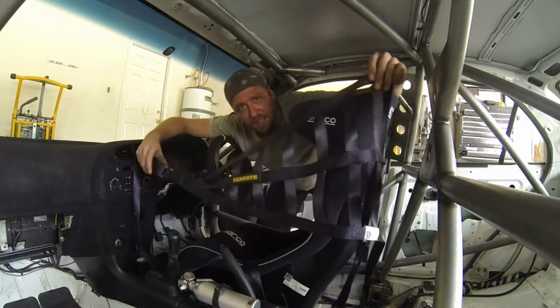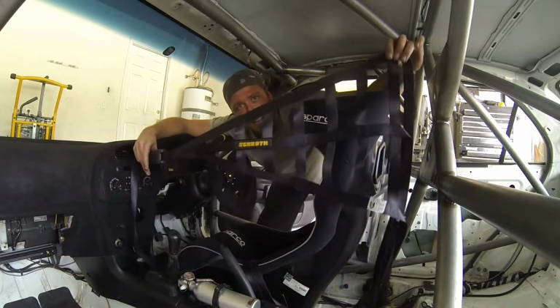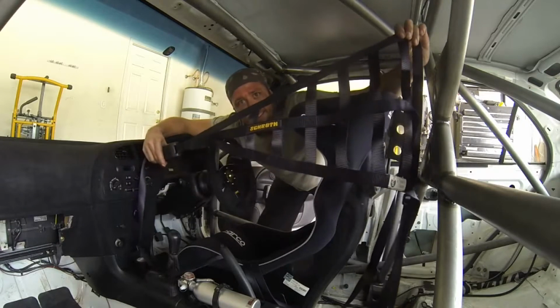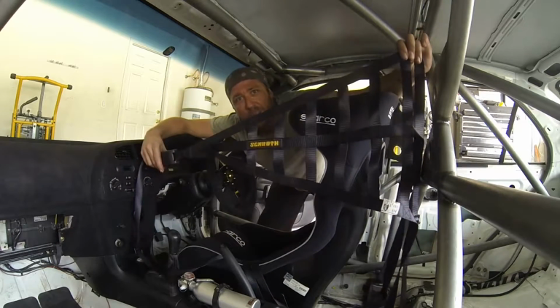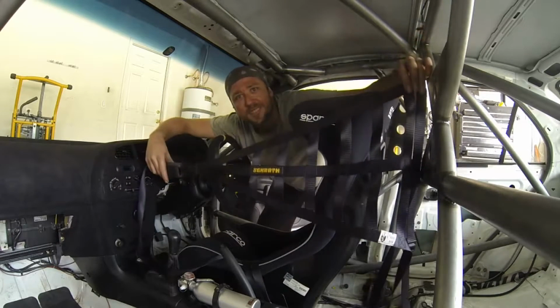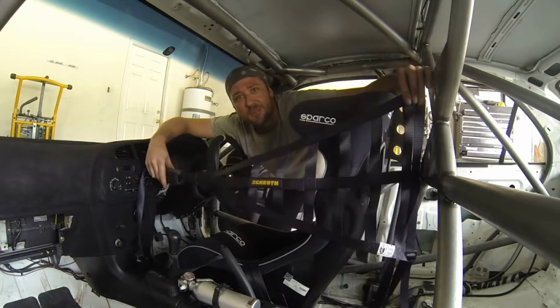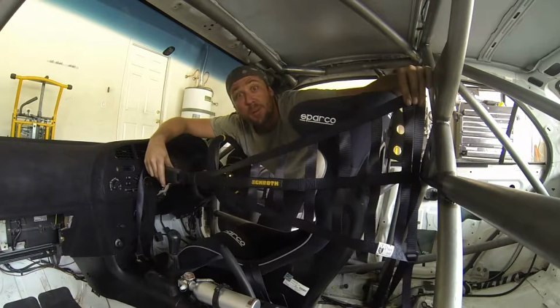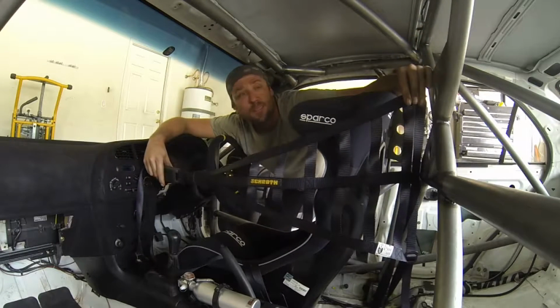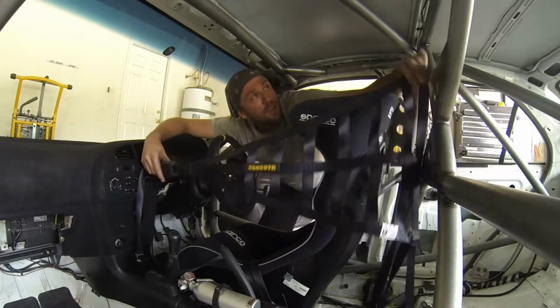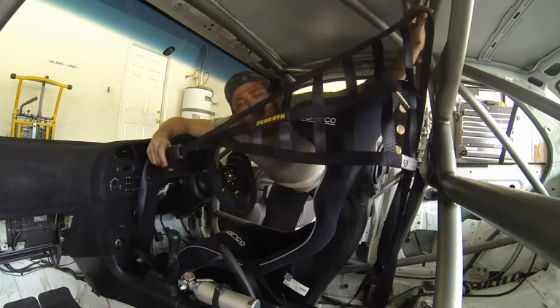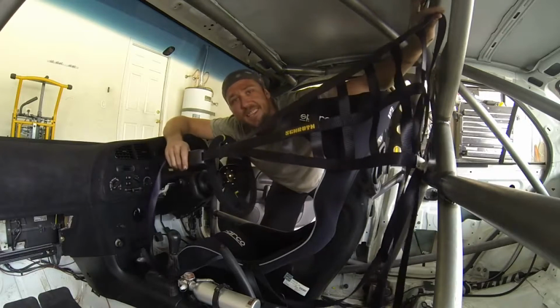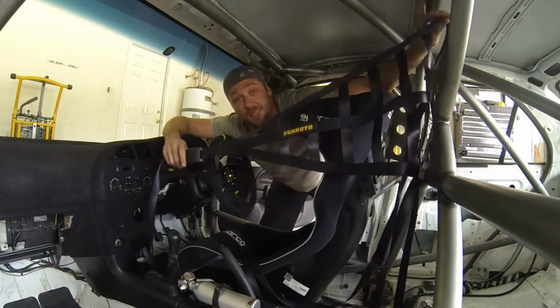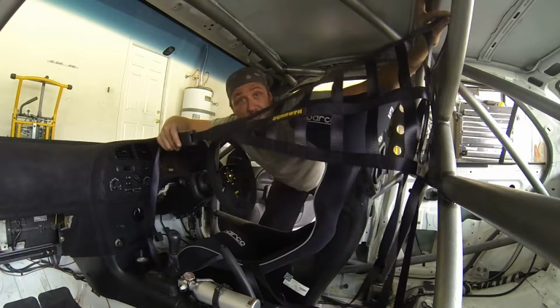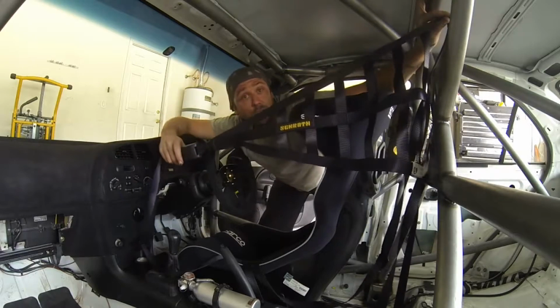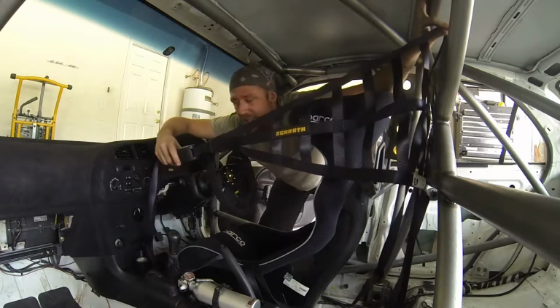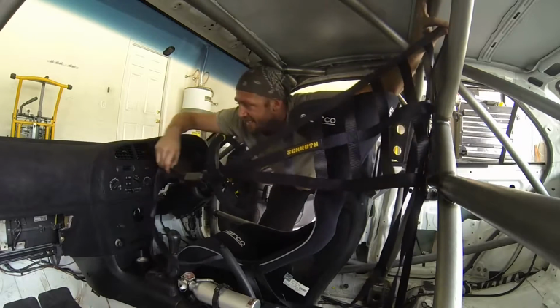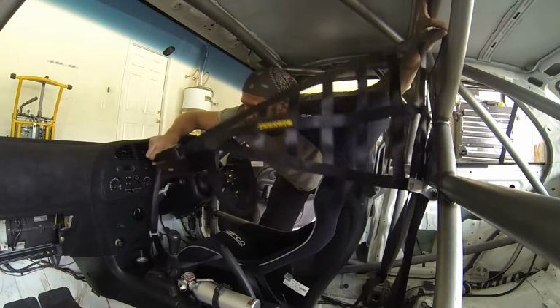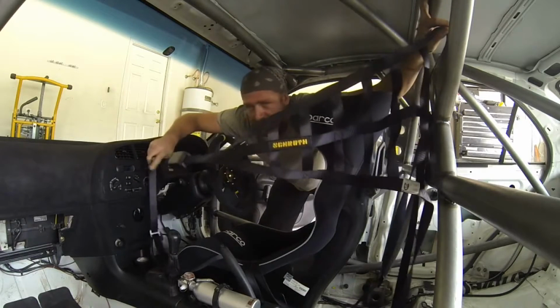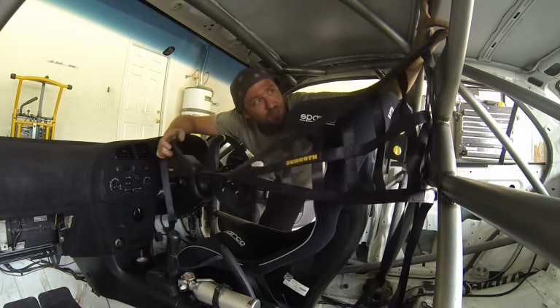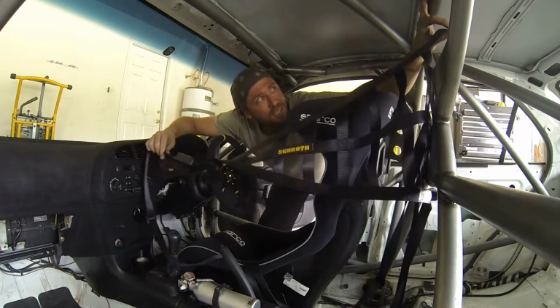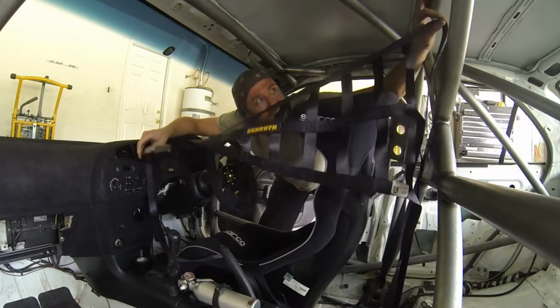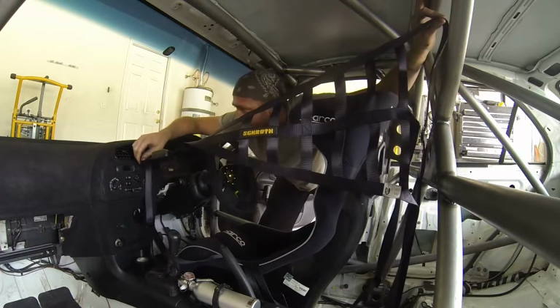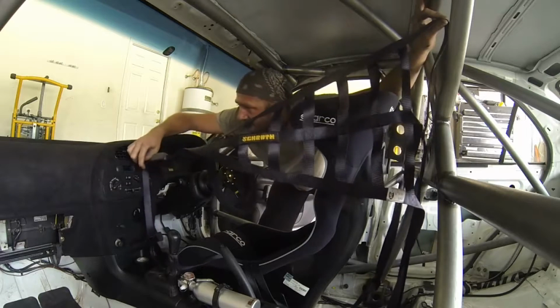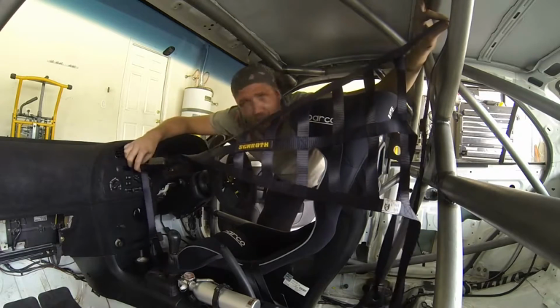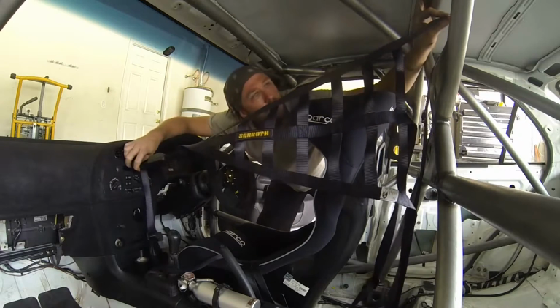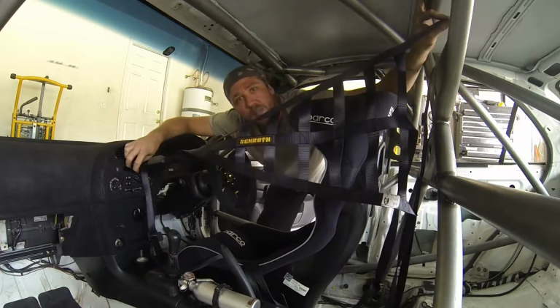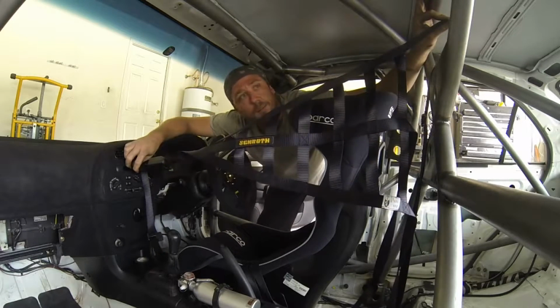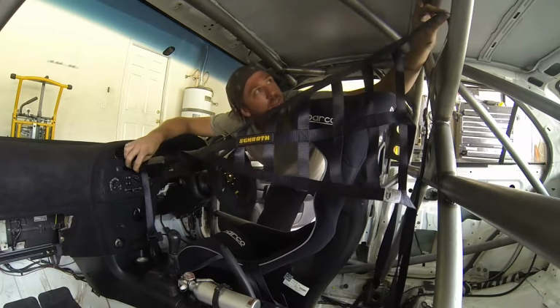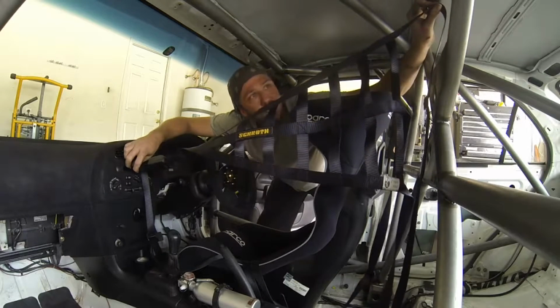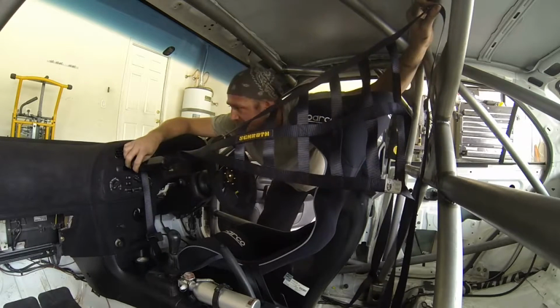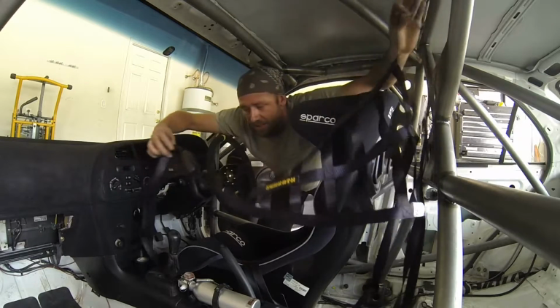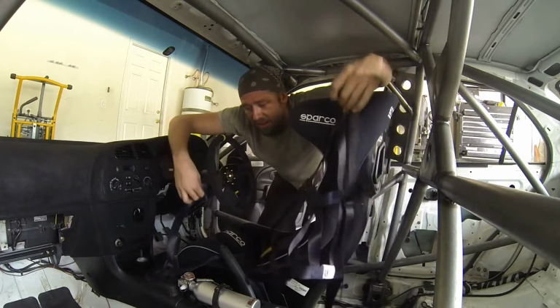Look at that — perfect accessory for a perfect race car. We've got an inside net, sometimes known as a driver's net. We're going to run this across here to see about where we can fit it up, so let's get started on that.